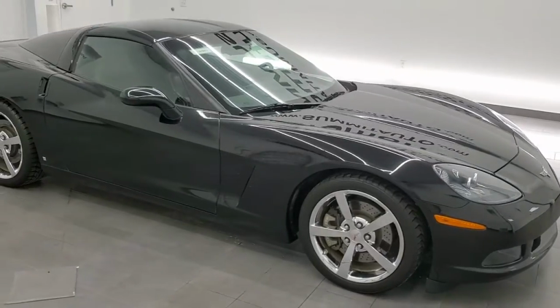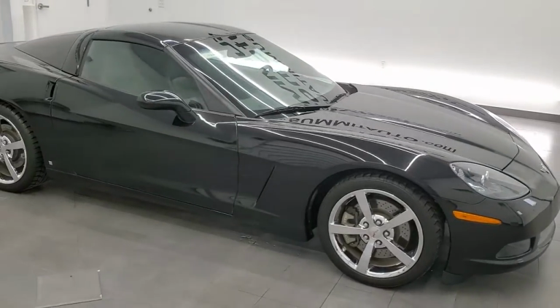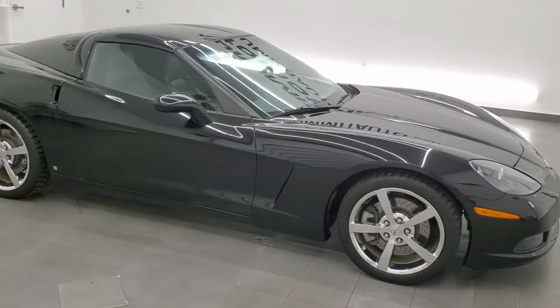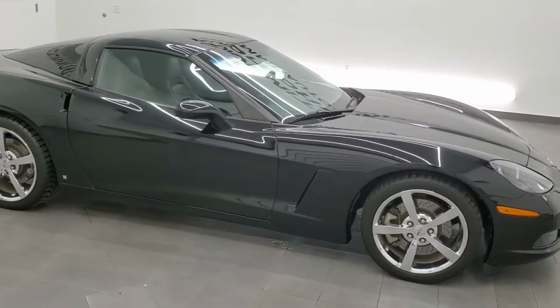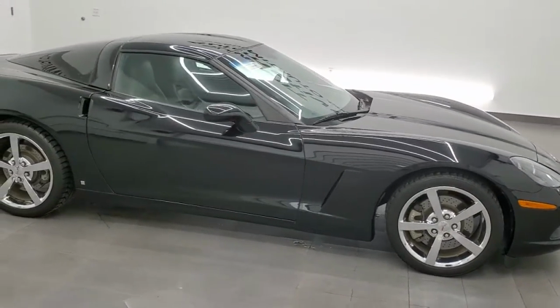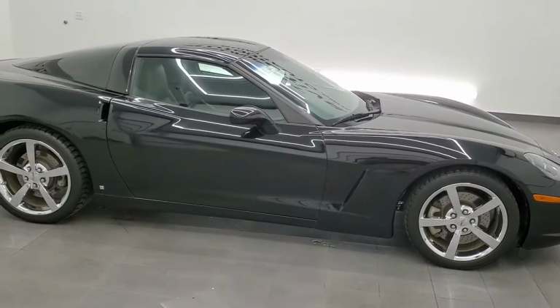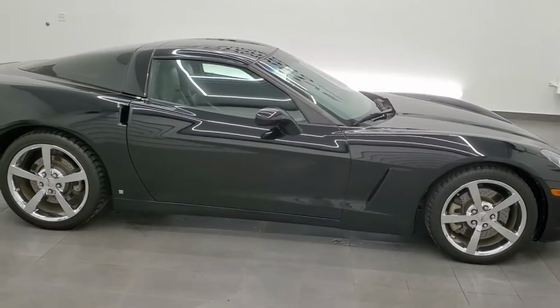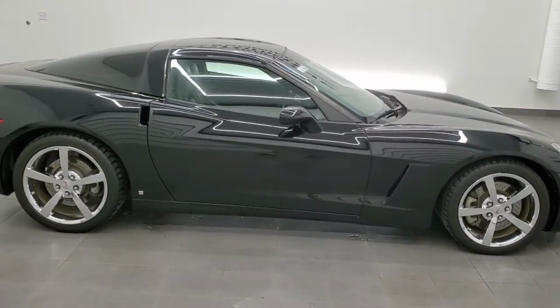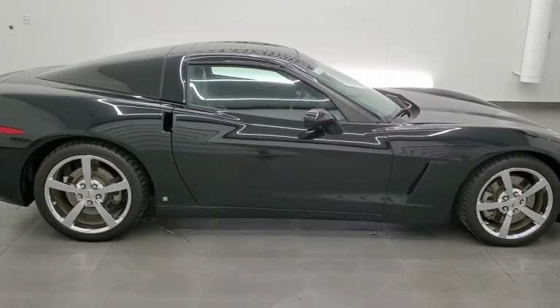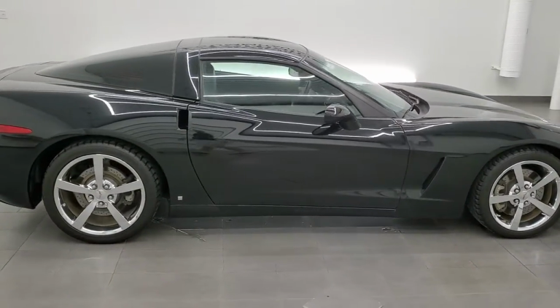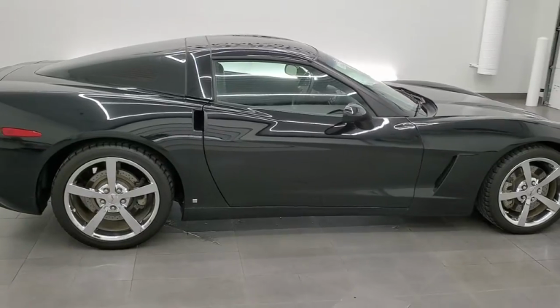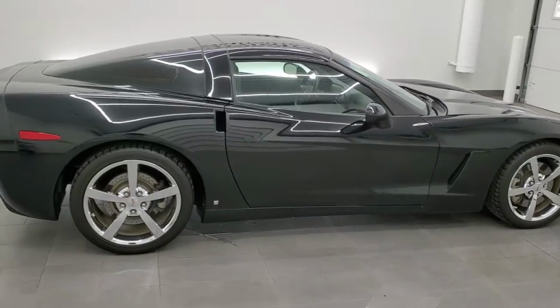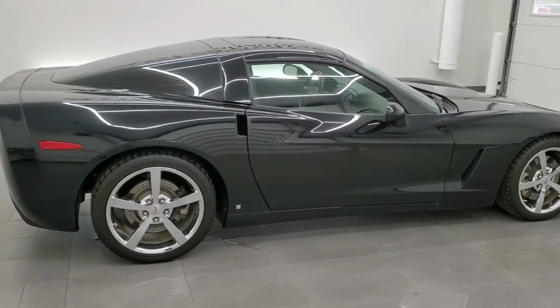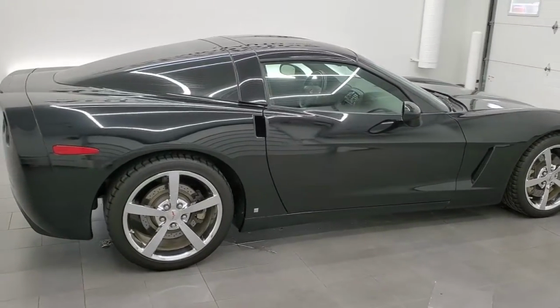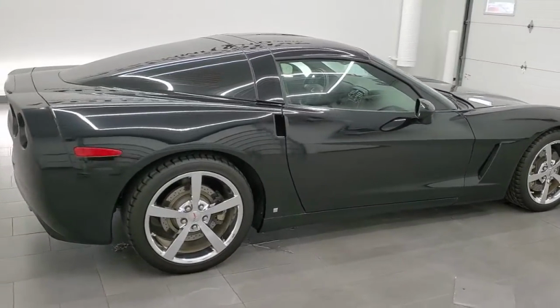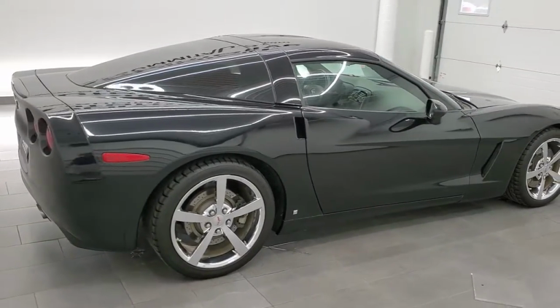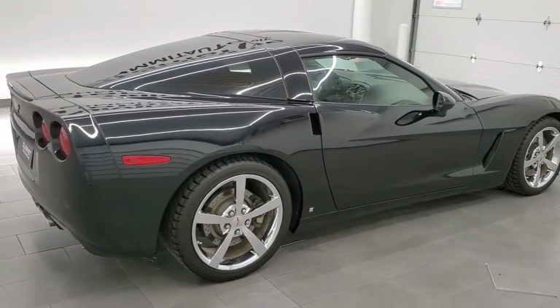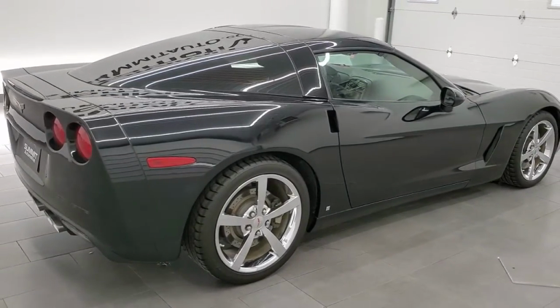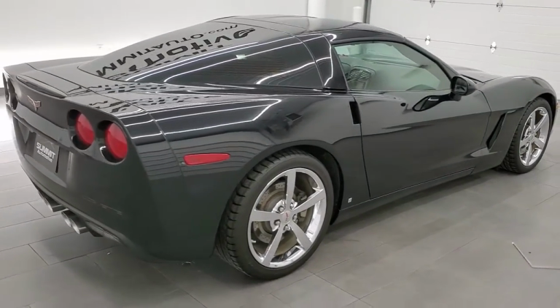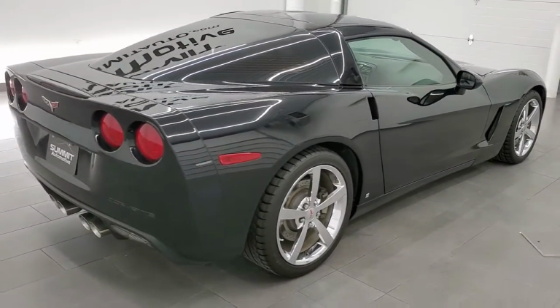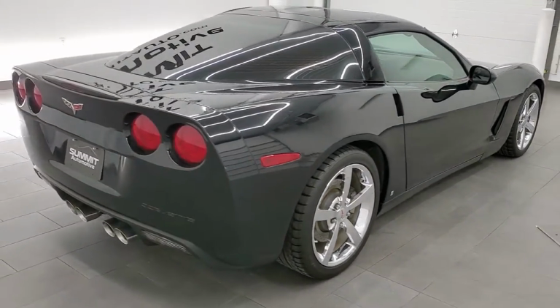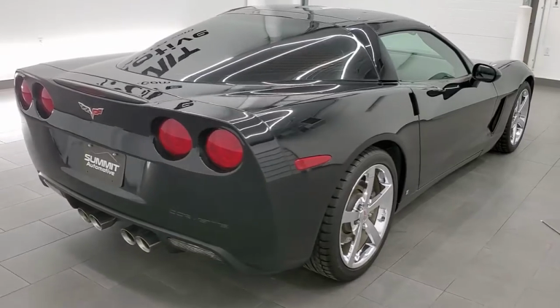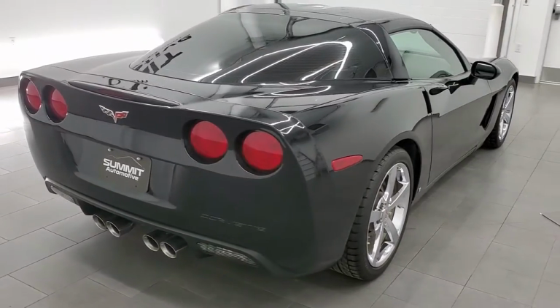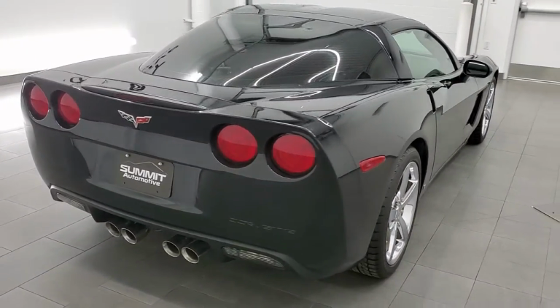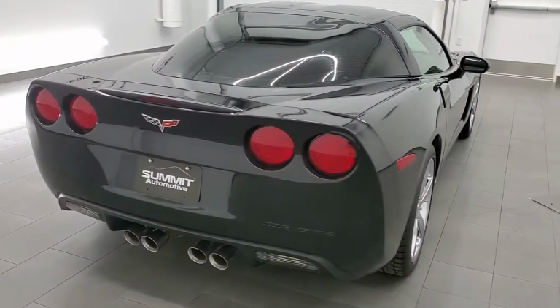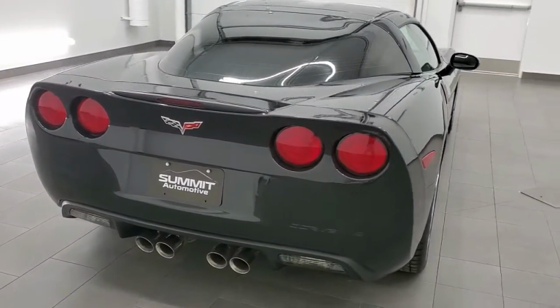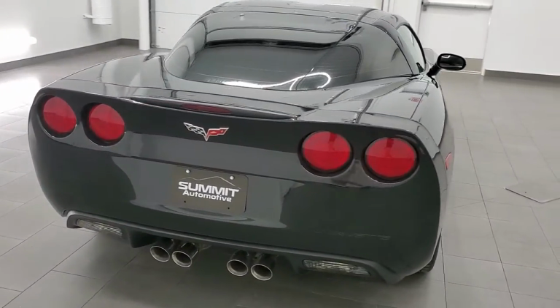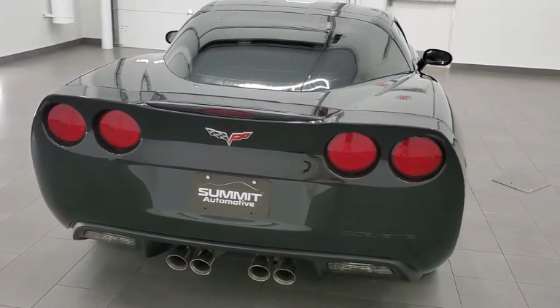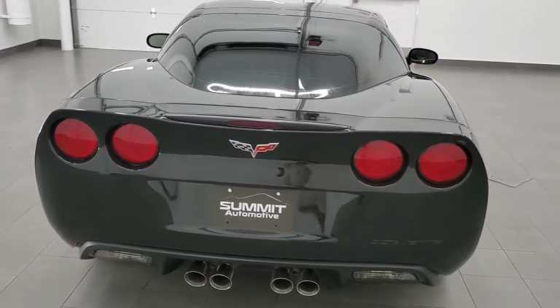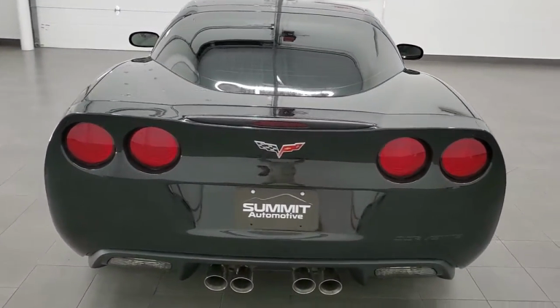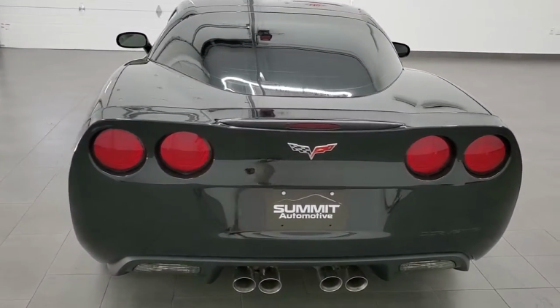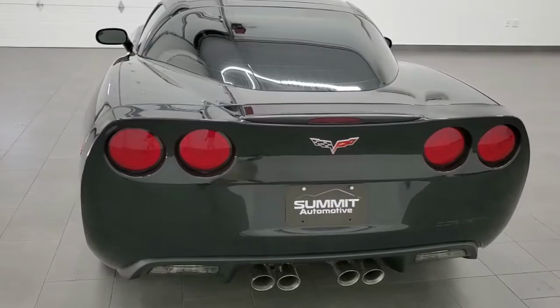This 2009 Chevrolet Corvette 3LT is stock number 11636Z. We are here at Summit Automotive in Fond du Lac, Wisconsin, near new and used sports car headquarters.